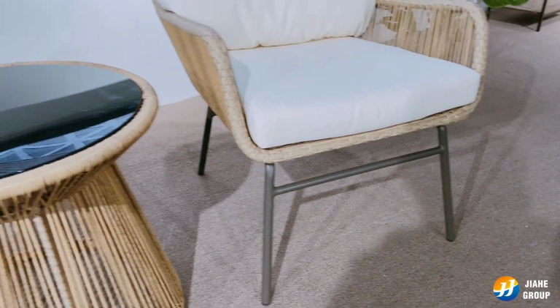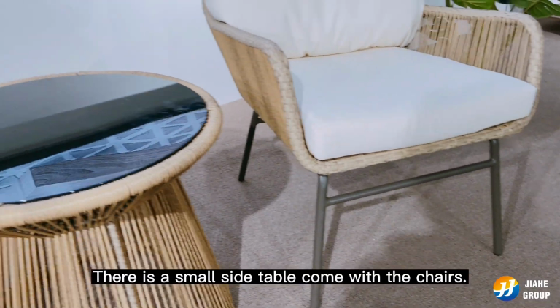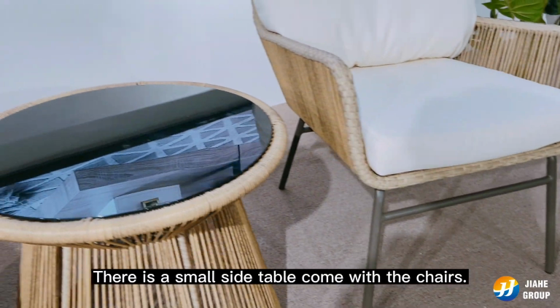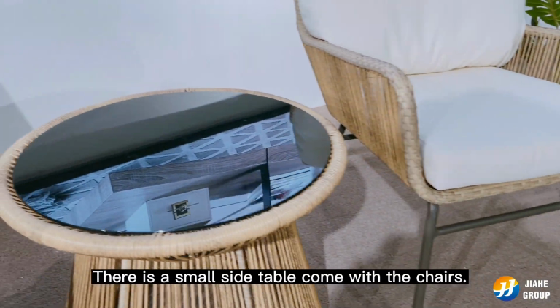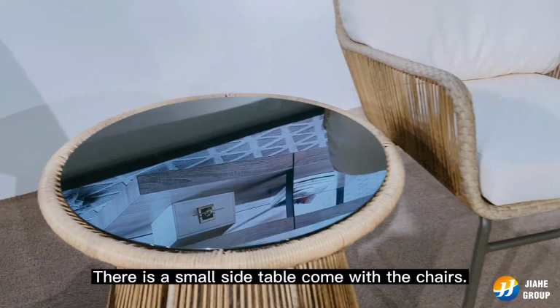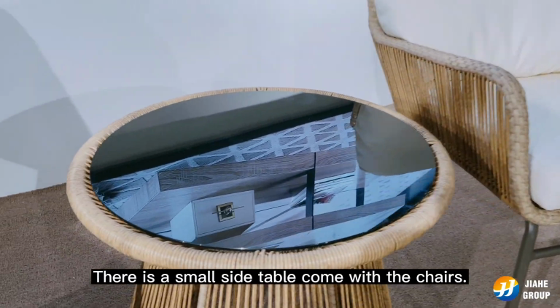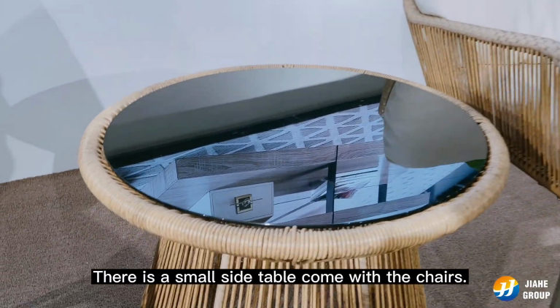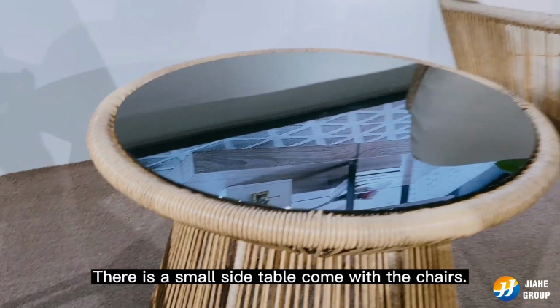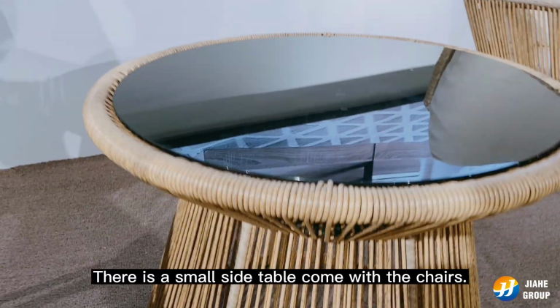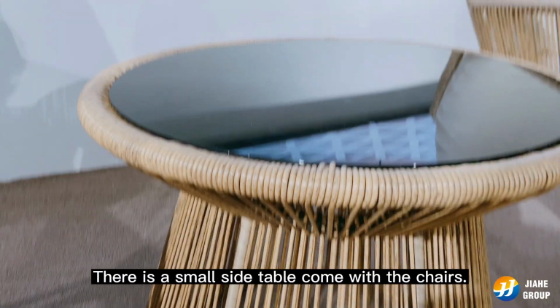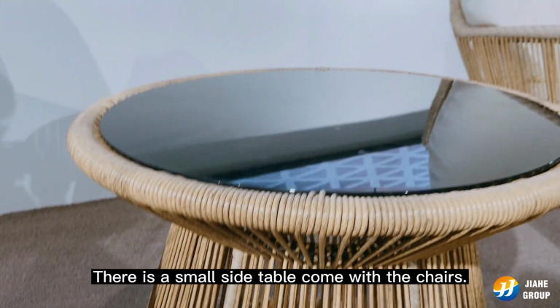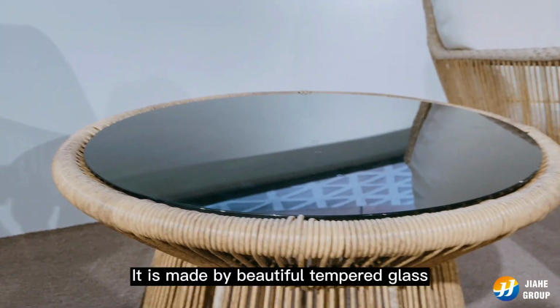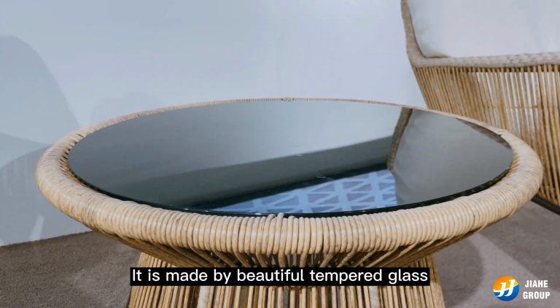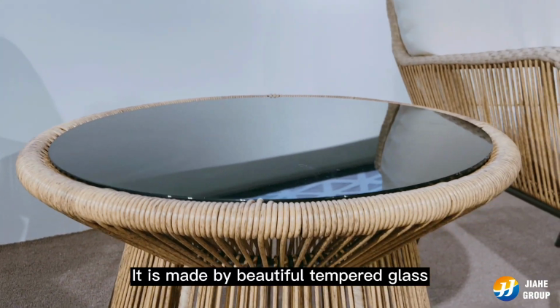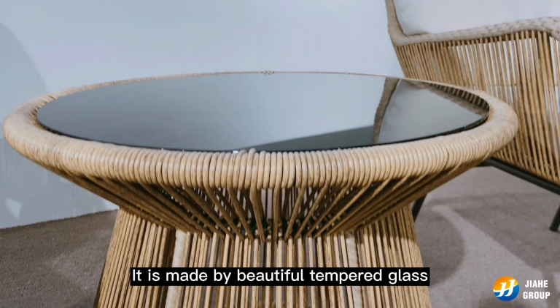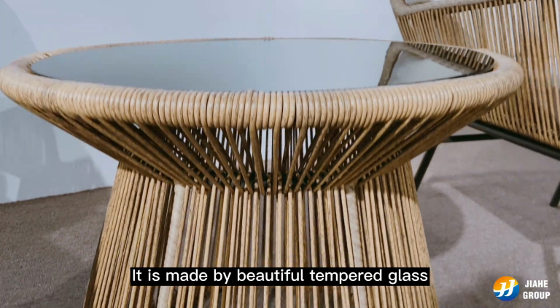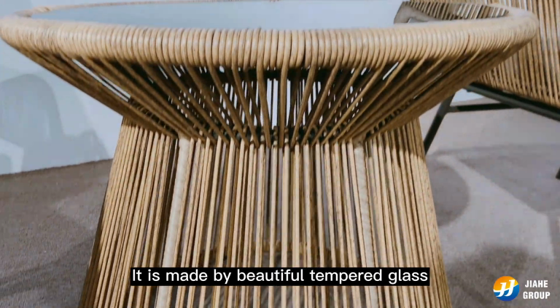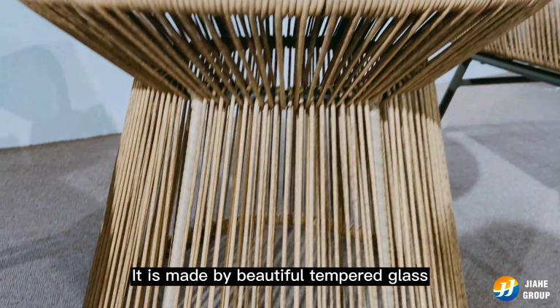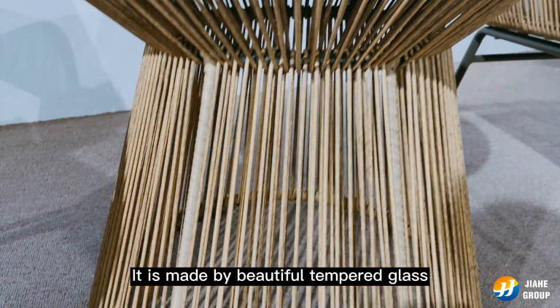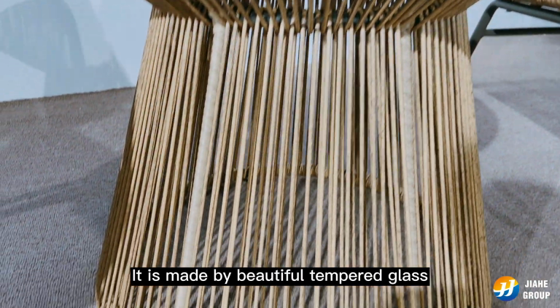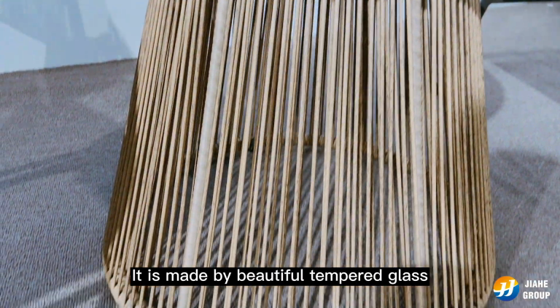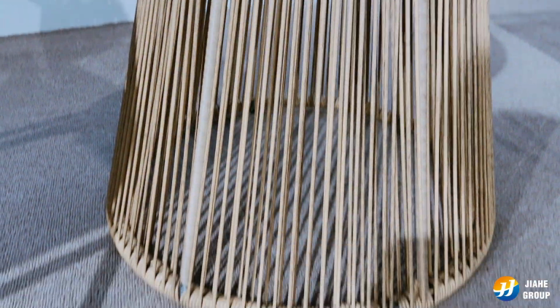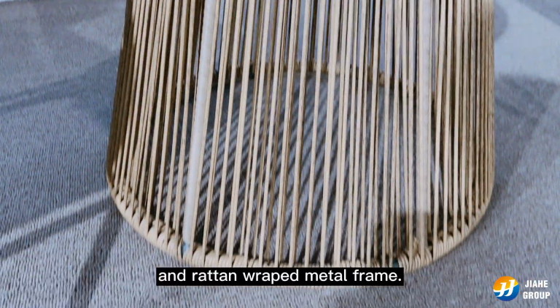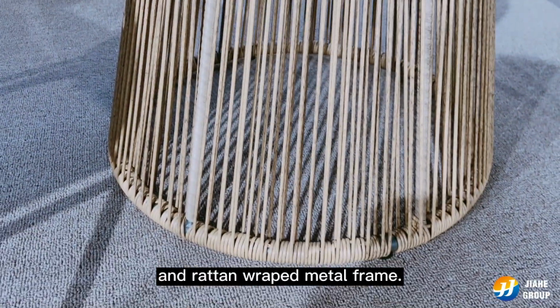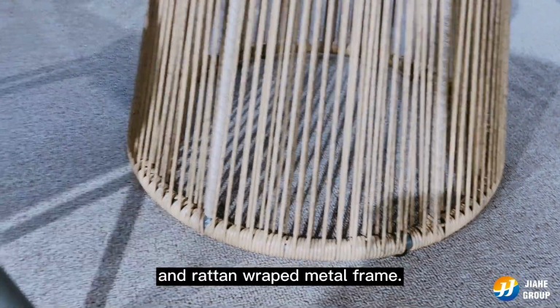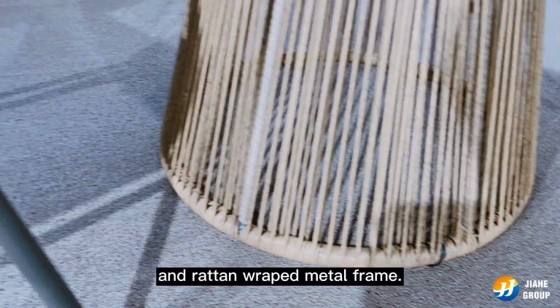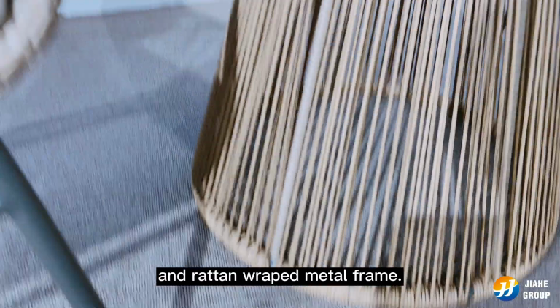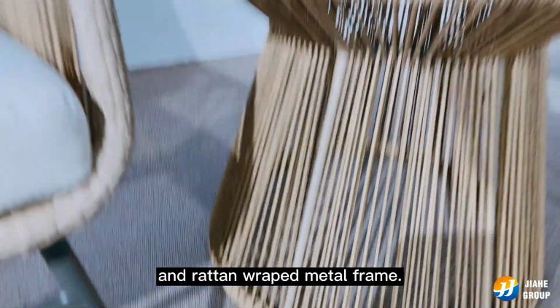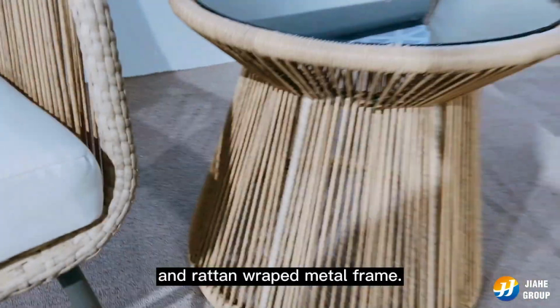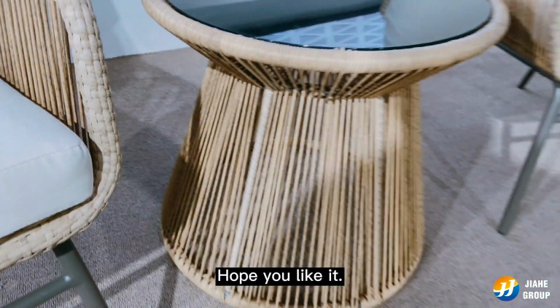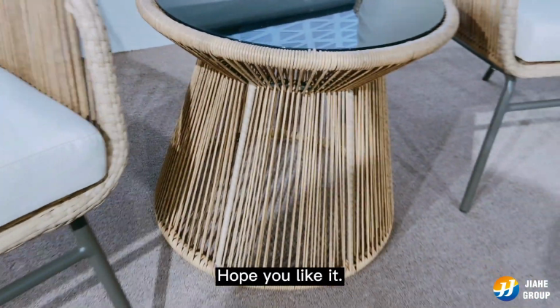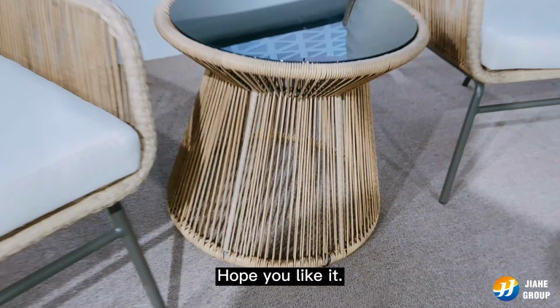There is a small side table that comes with the chair. It's made with beautiful tempered glass and a rattan-wrapped metal frame. Hope you like it.